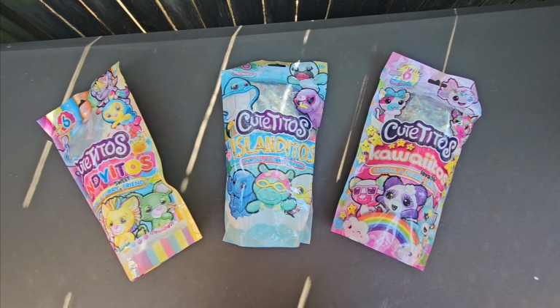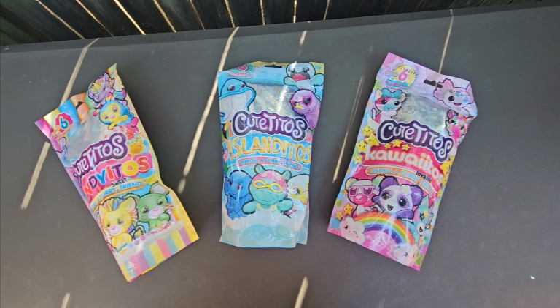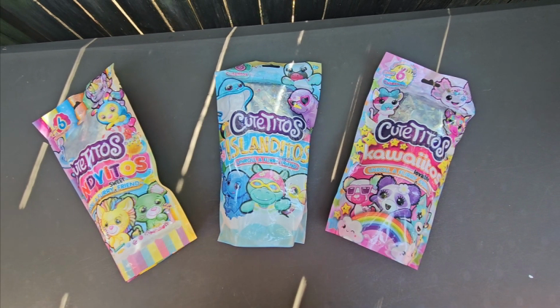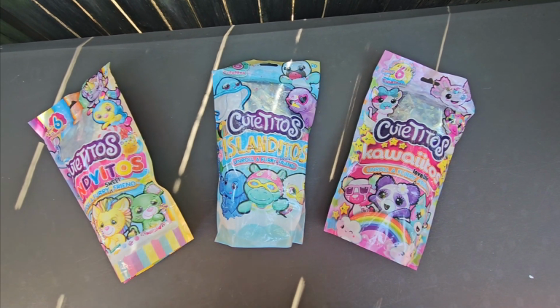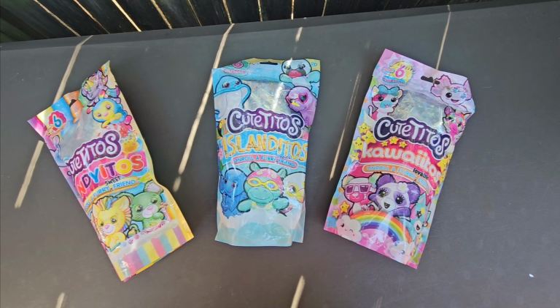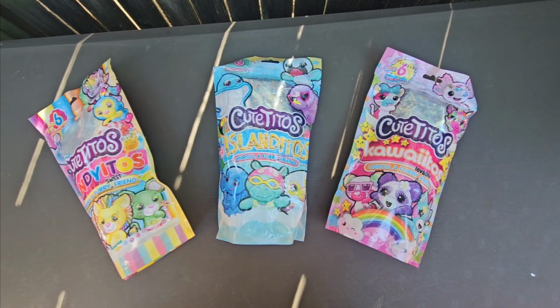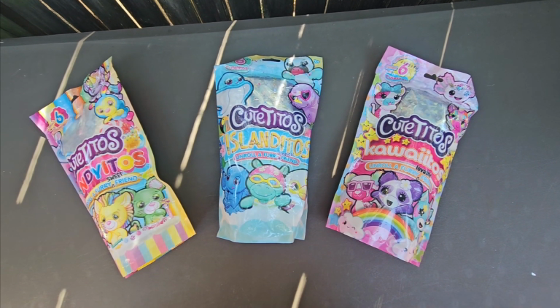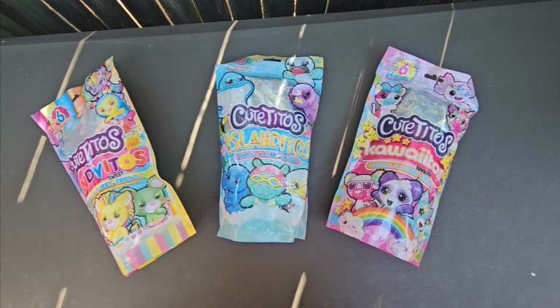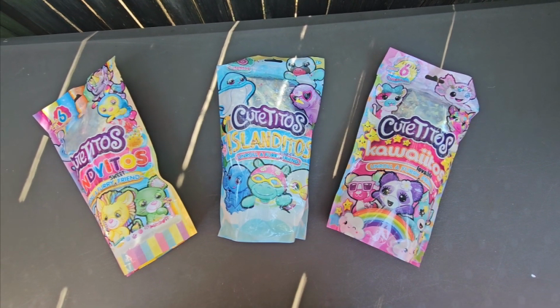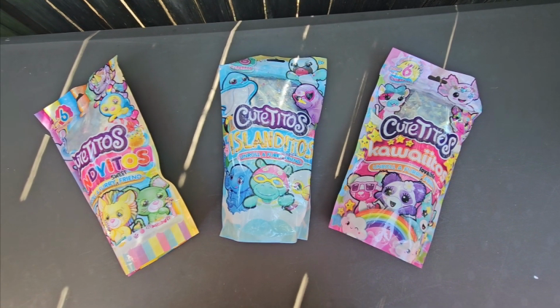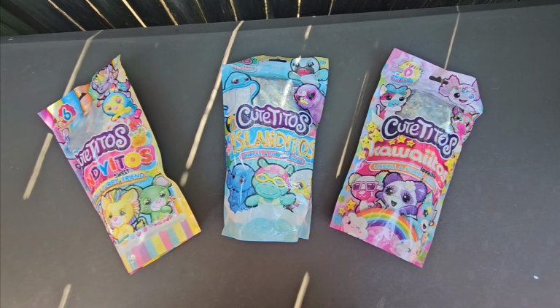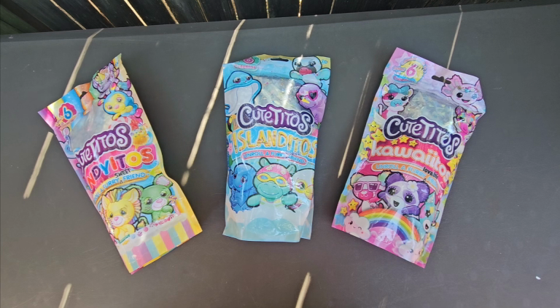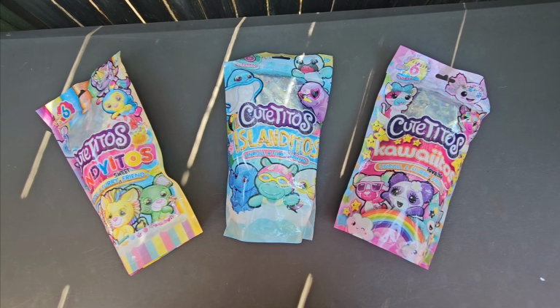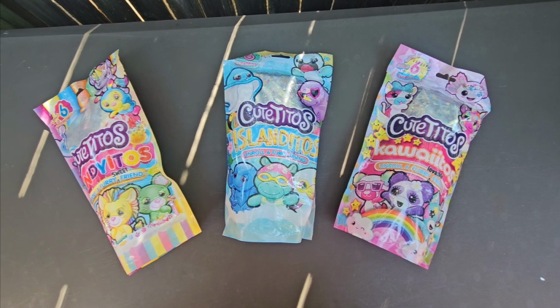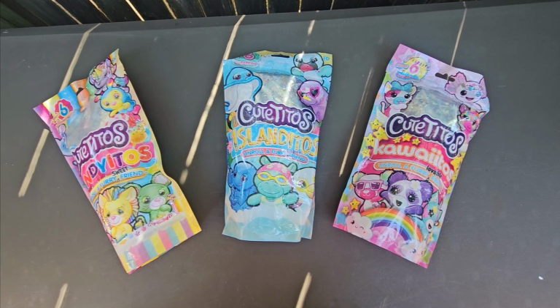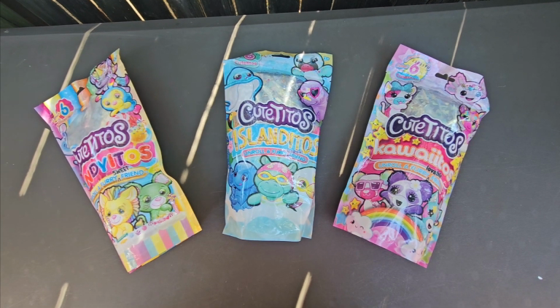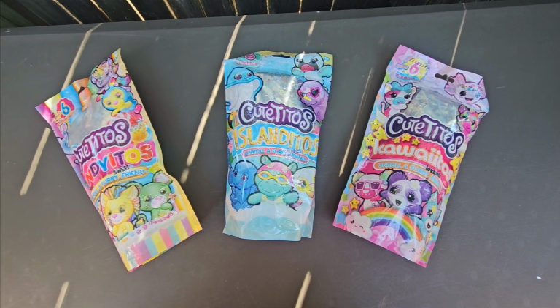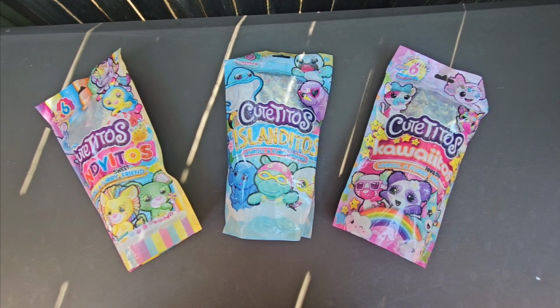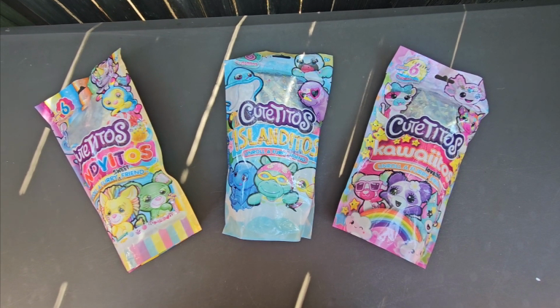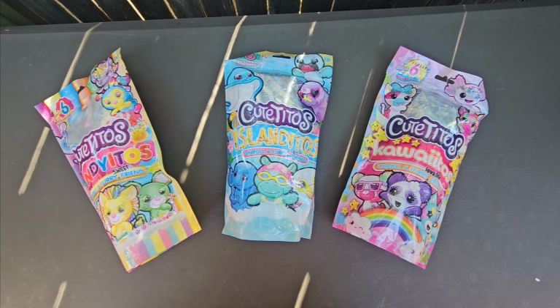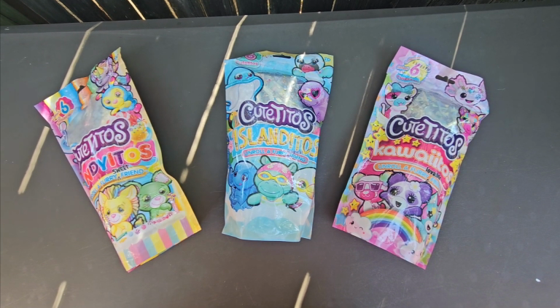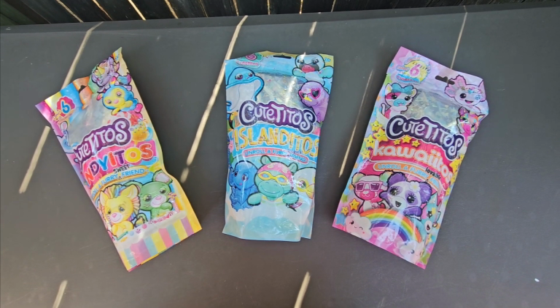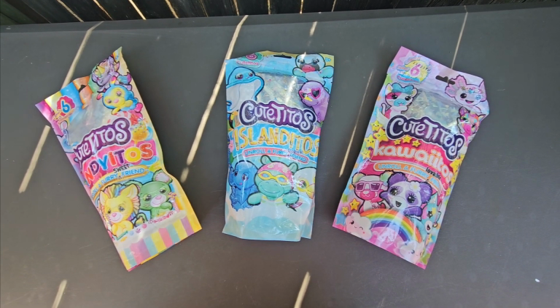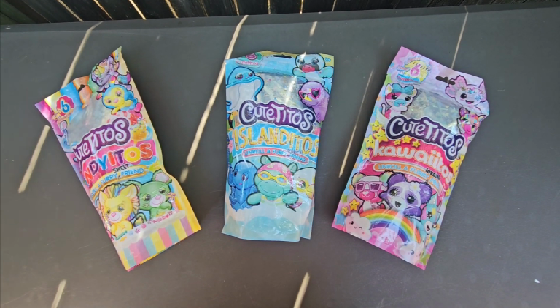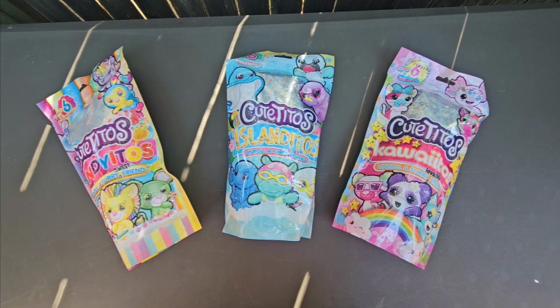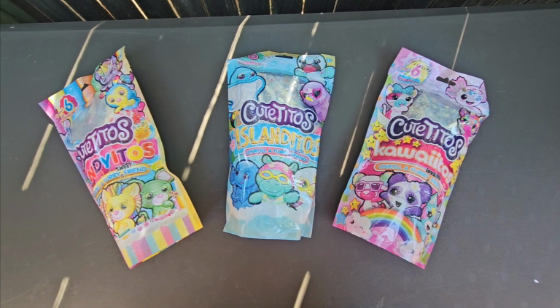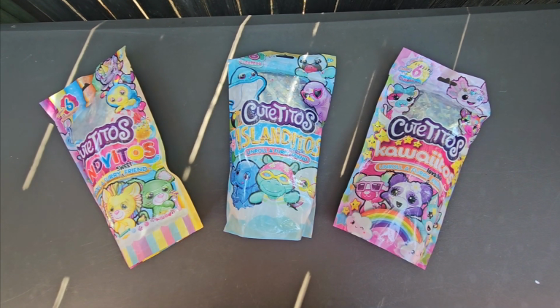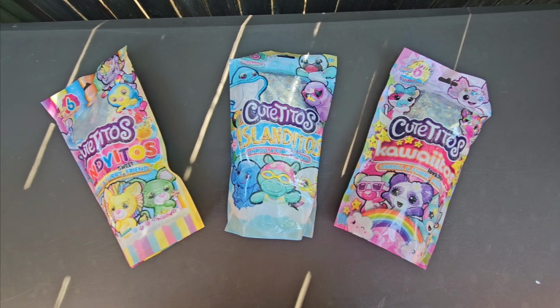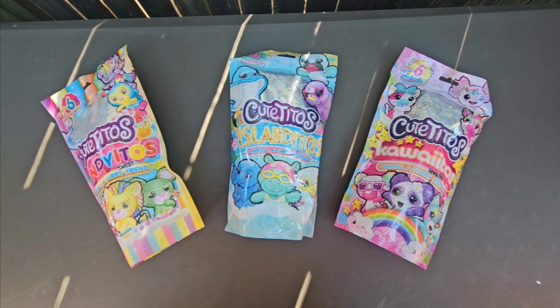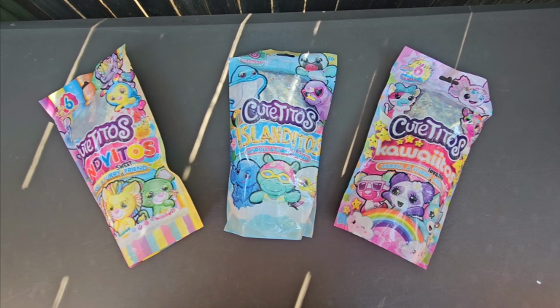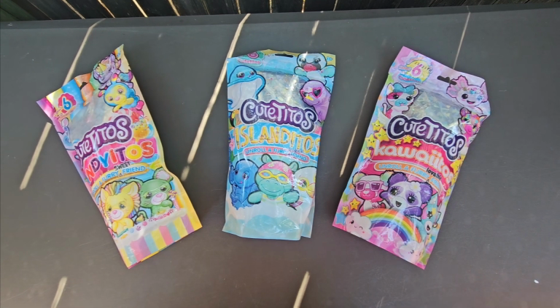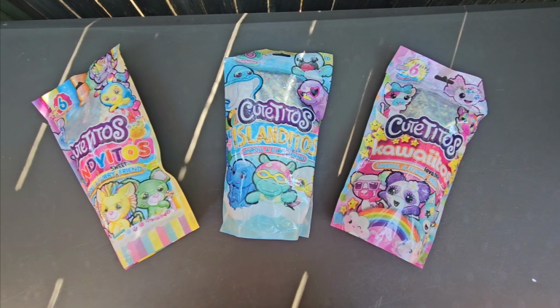Hi guys, welcome back to Toy Box Treasures. Today we'll be unboxing cutitos, candyitos, islanditos, and kawaiitos. So let's get started.